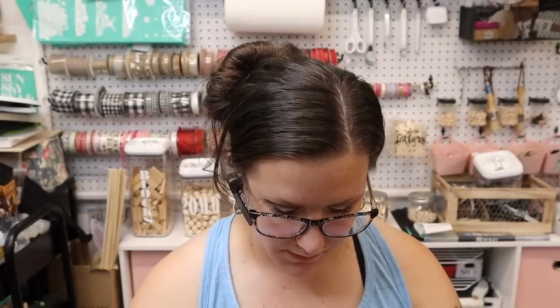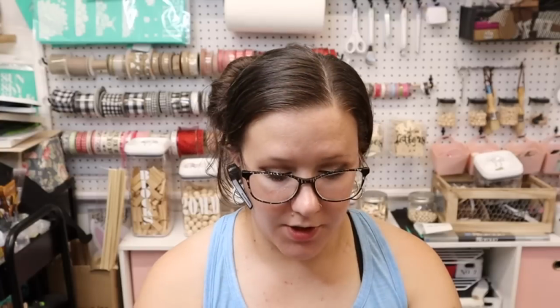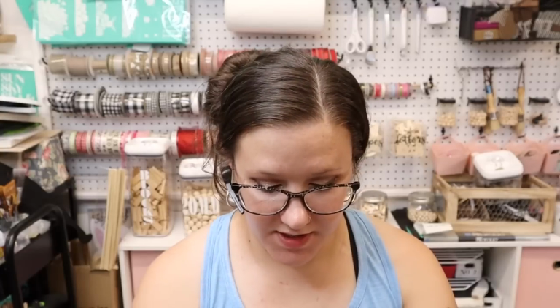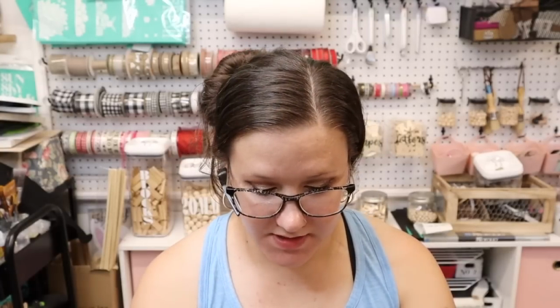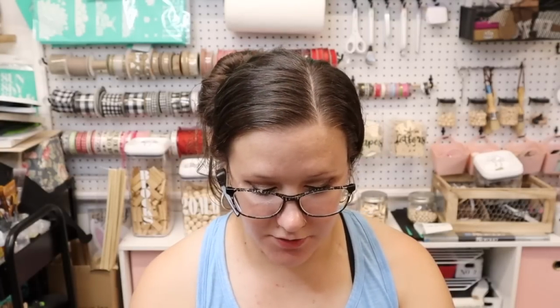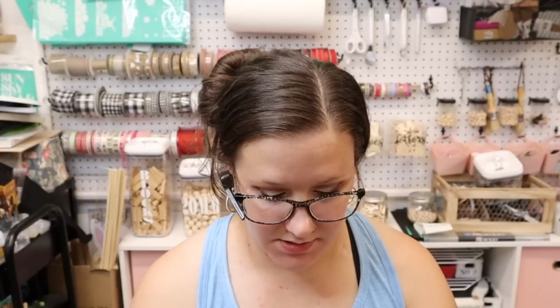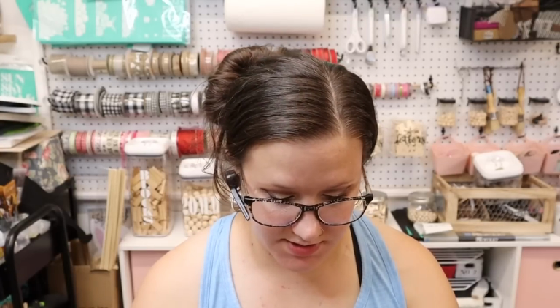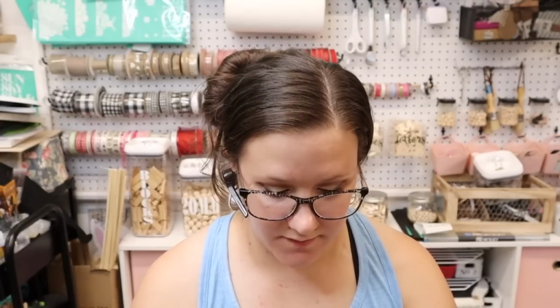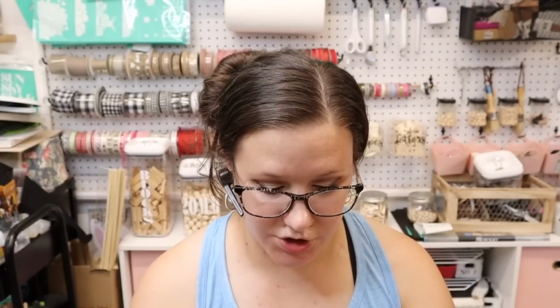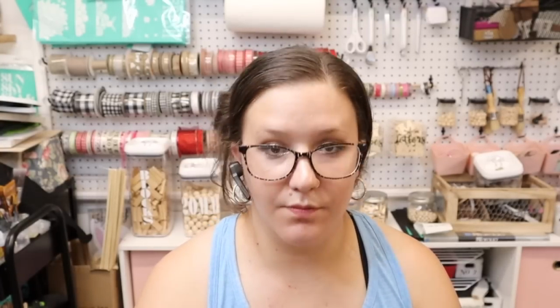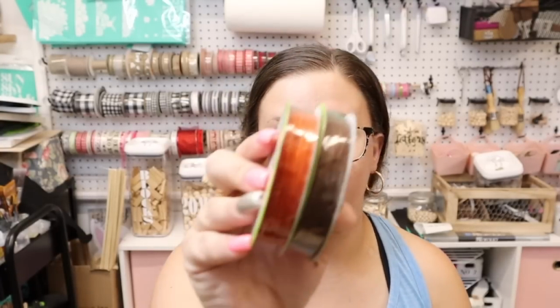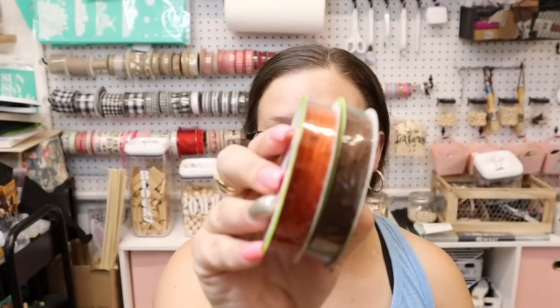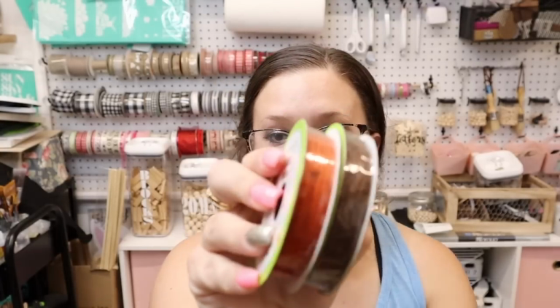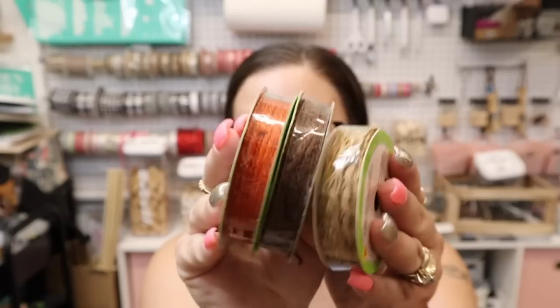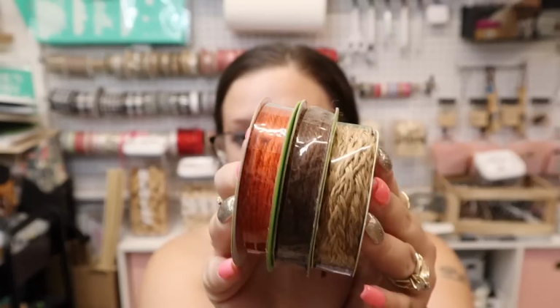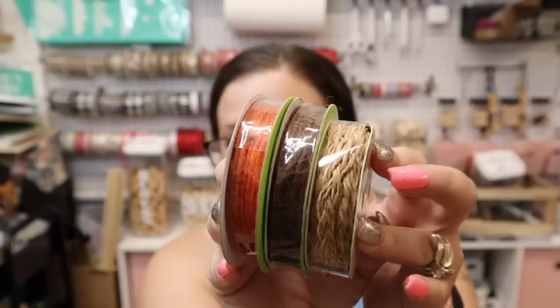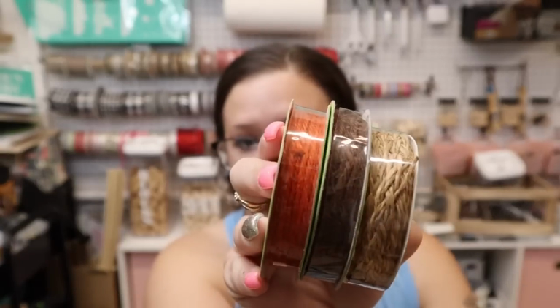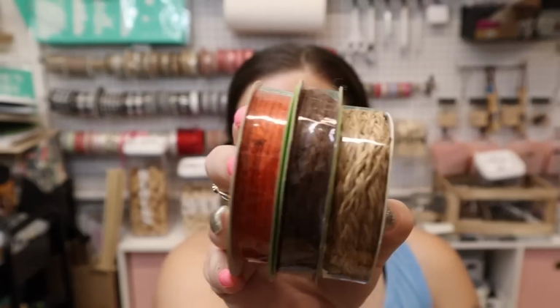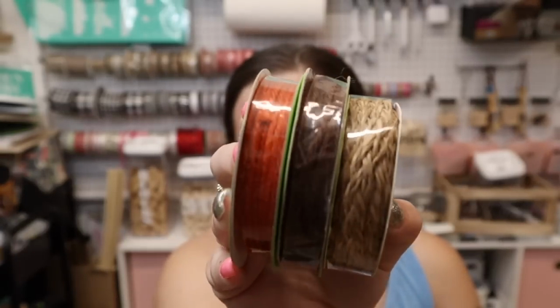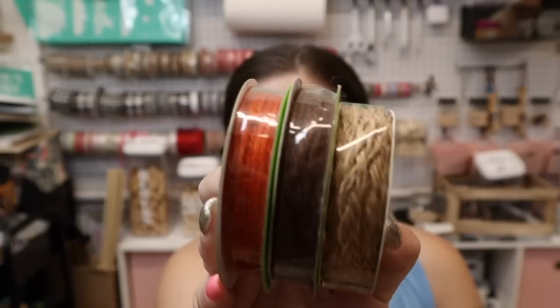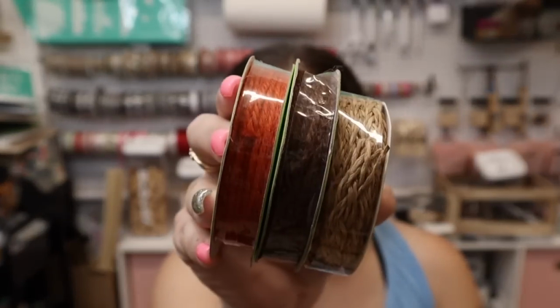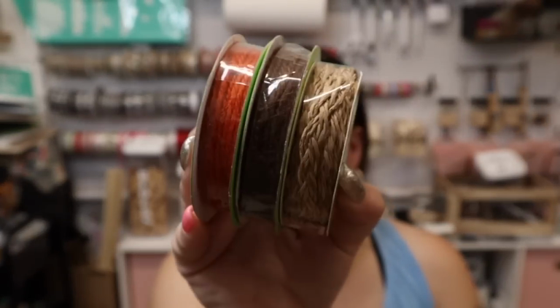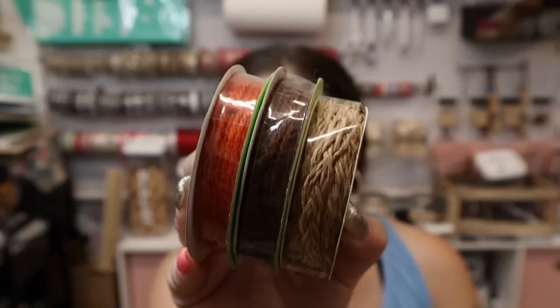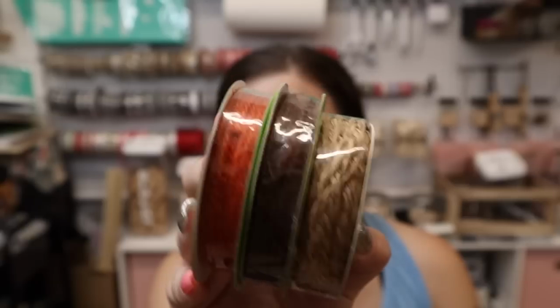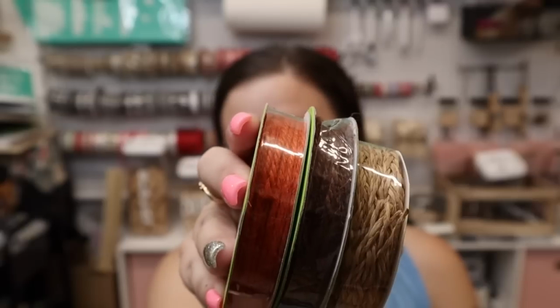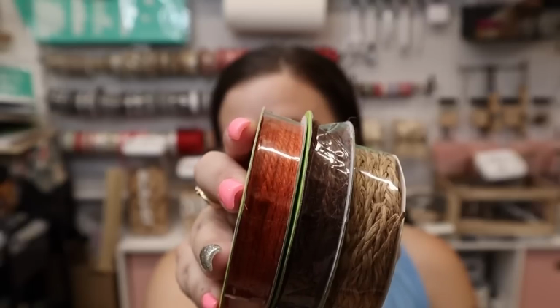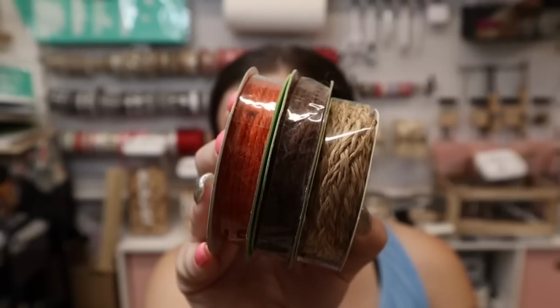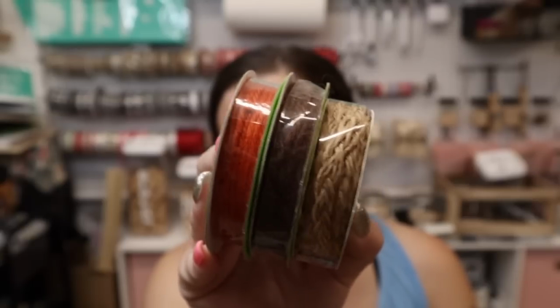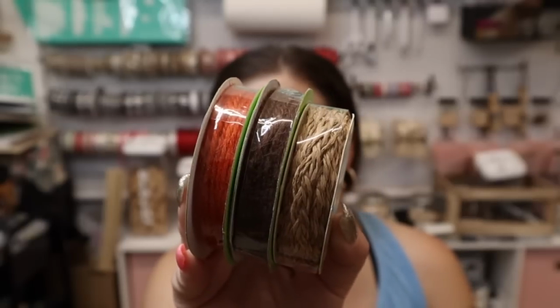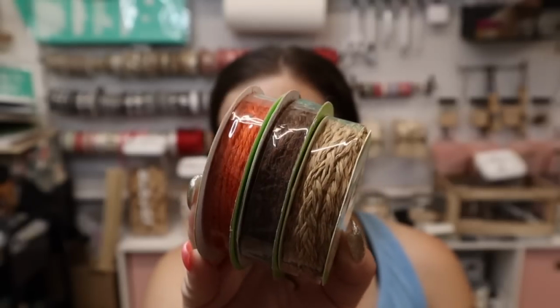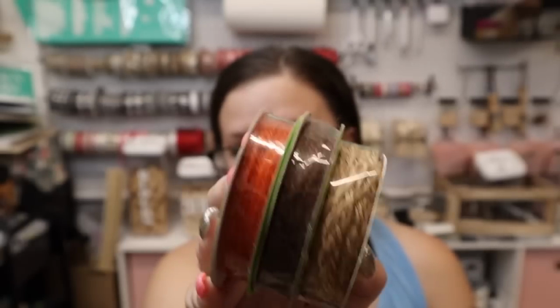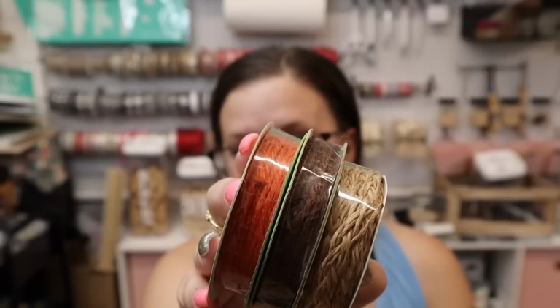Then I got these other ribbons — they're just kind of like jute but in different colors. I thought something like that would be cute; the colors go really well together.